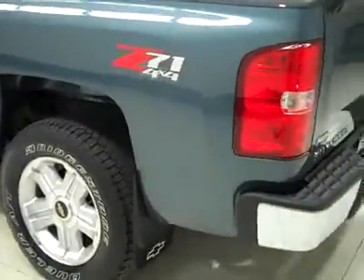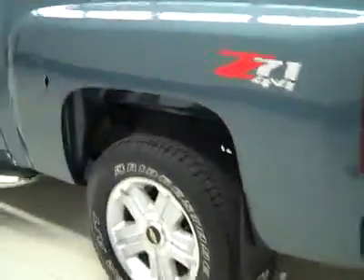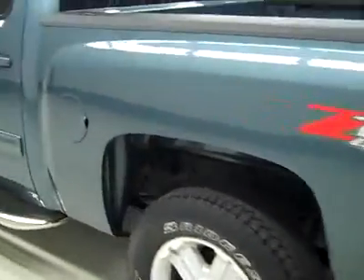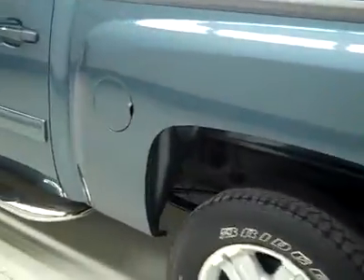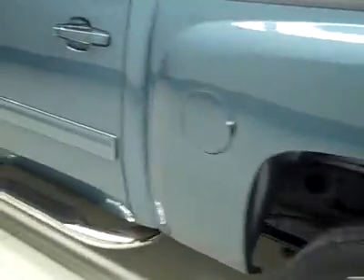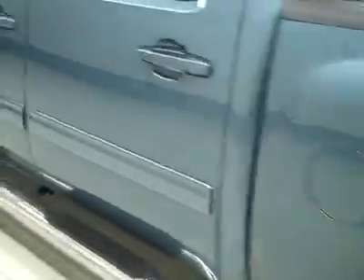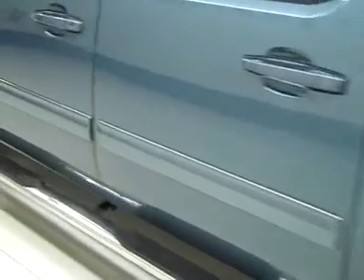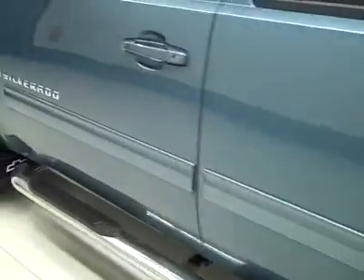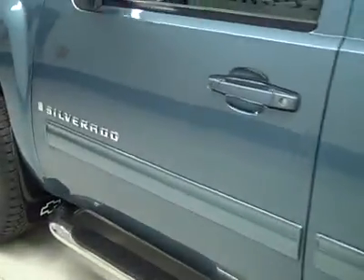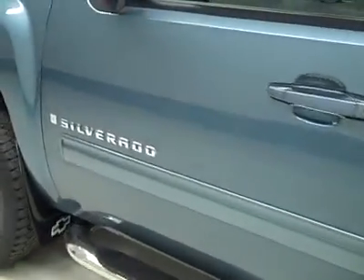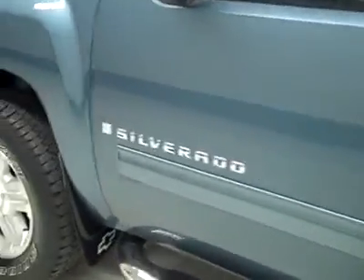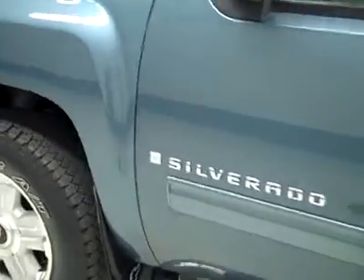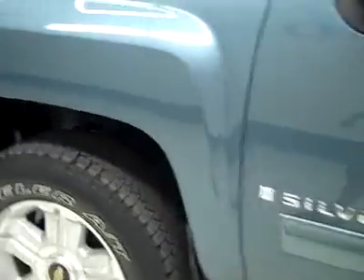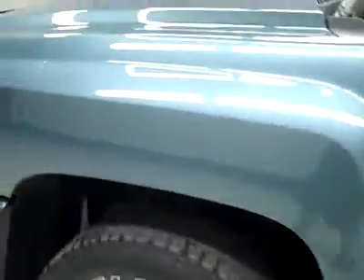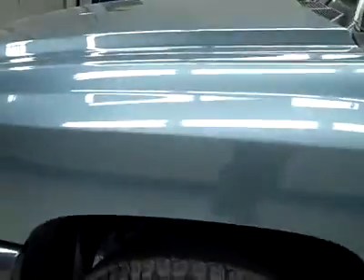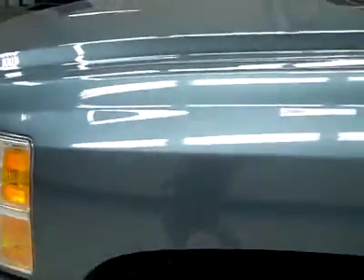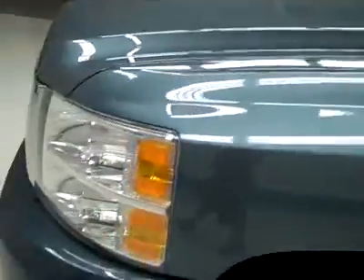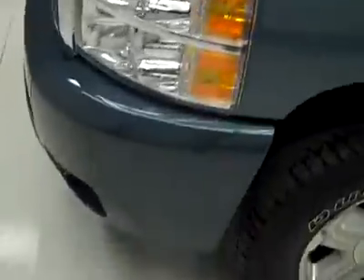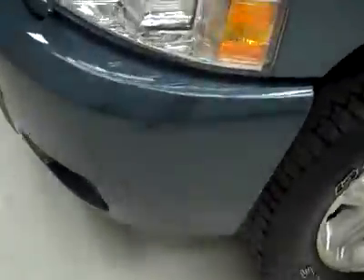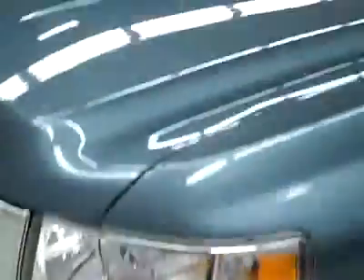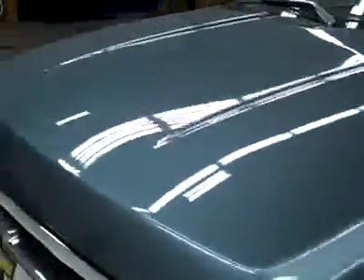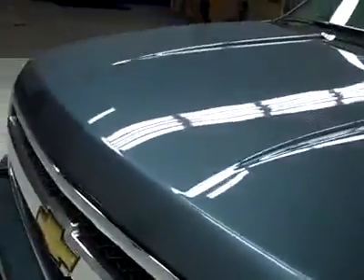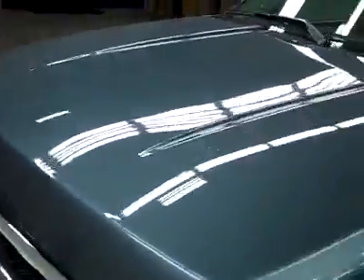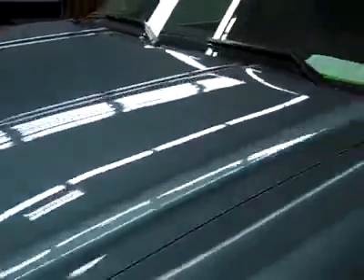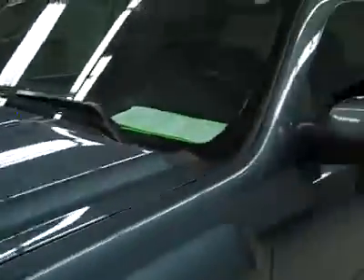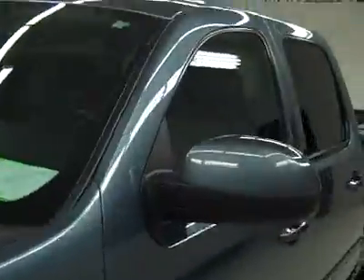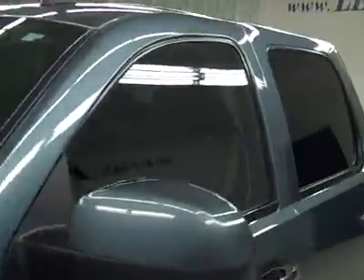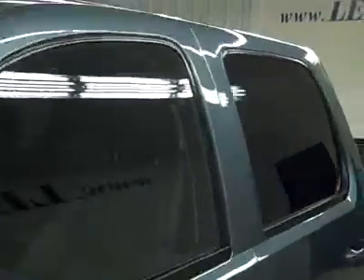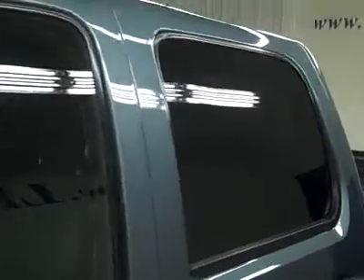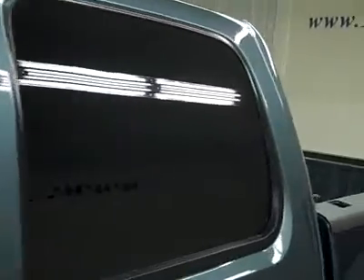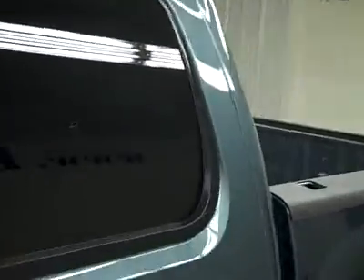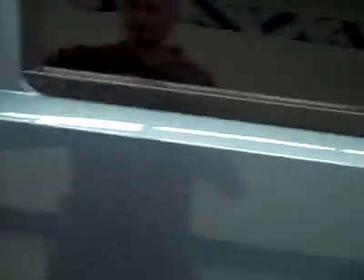Down this side, nice clean shiny paint over here too, not seeing any dents or dings, no scratches. Hood looks good as well. Body looks great except for those cosmetic things I showed you. Let's take a look at the interior.